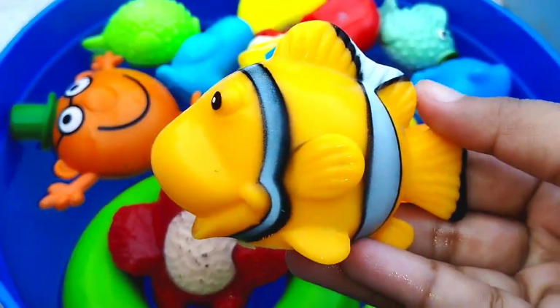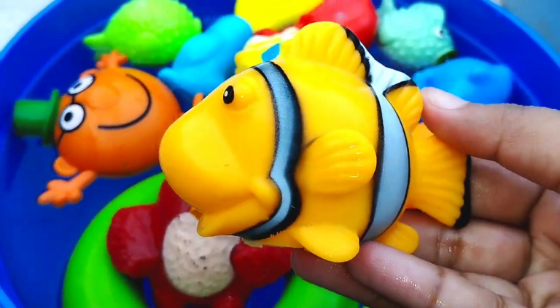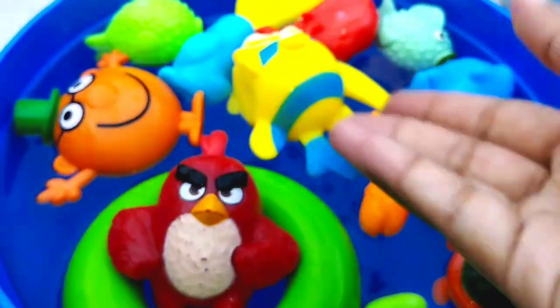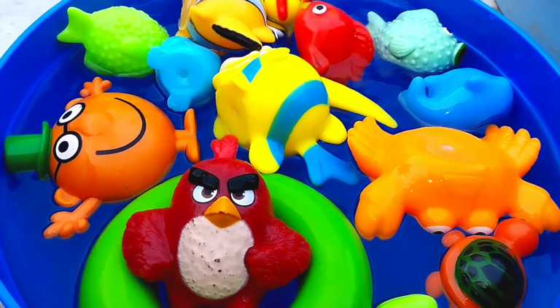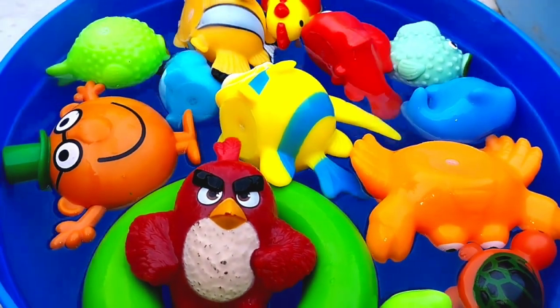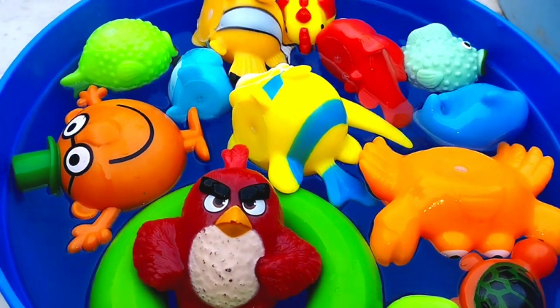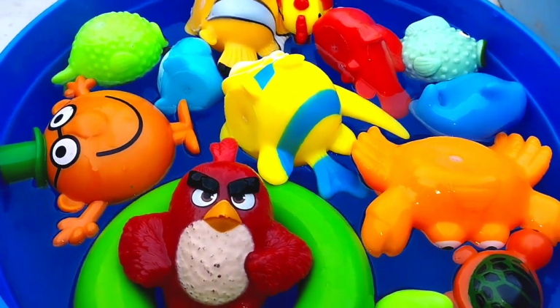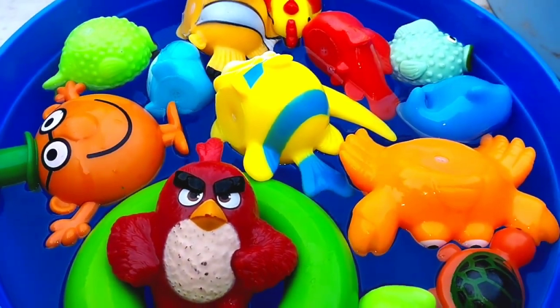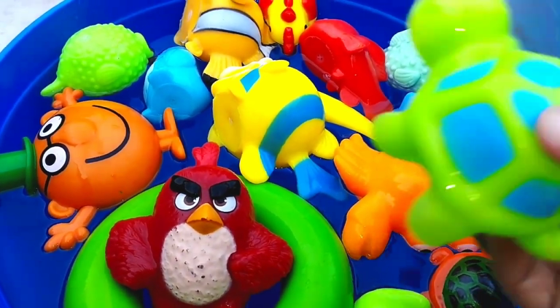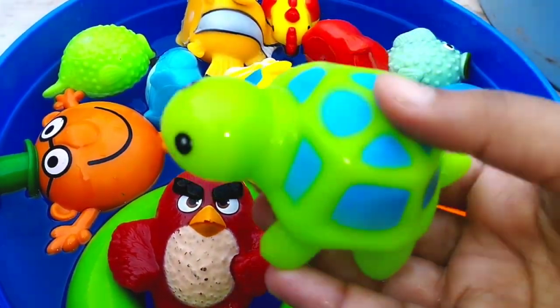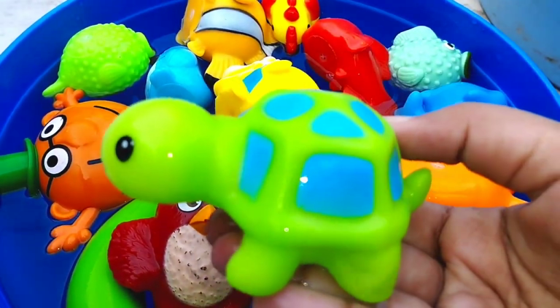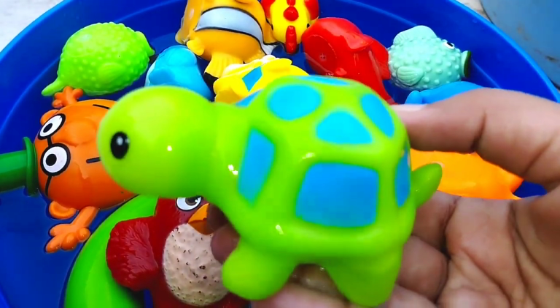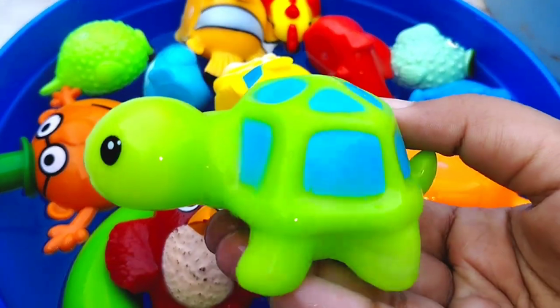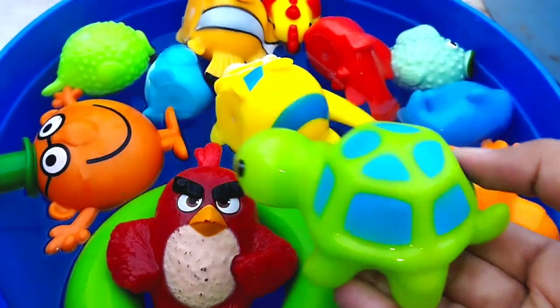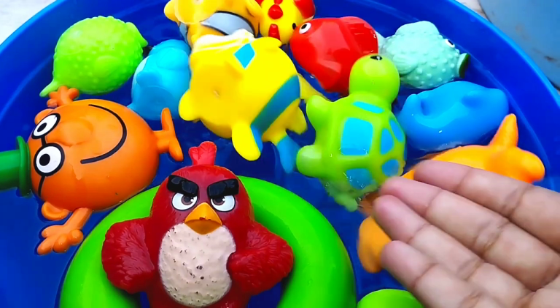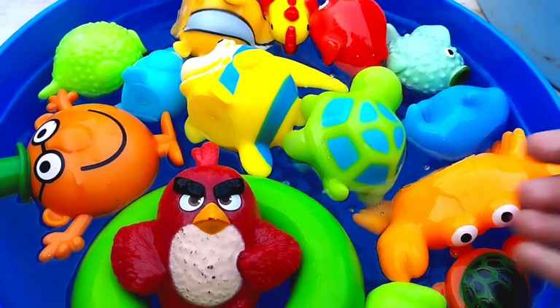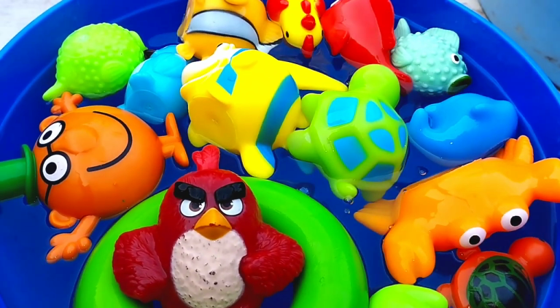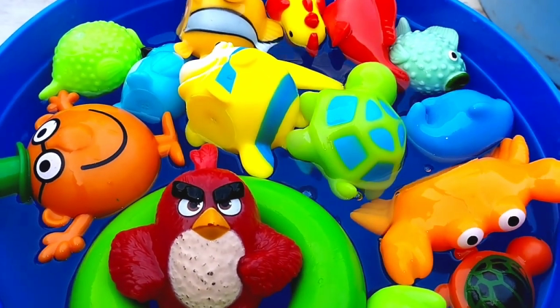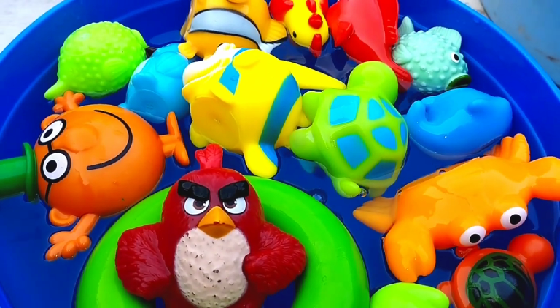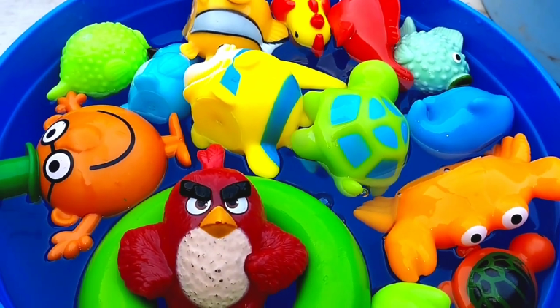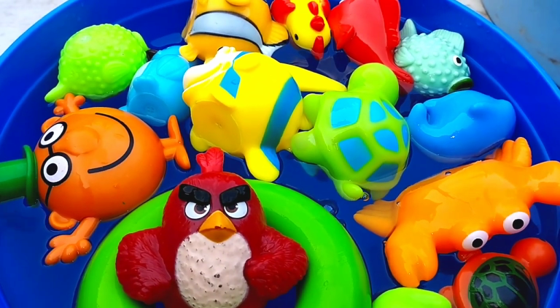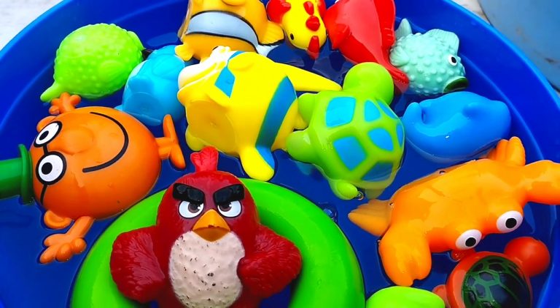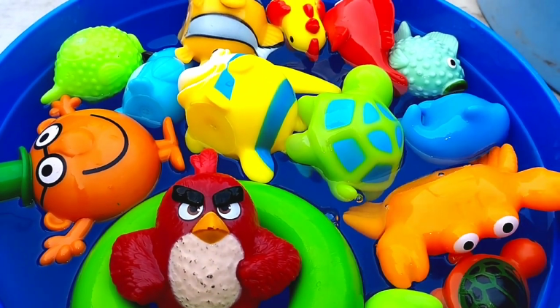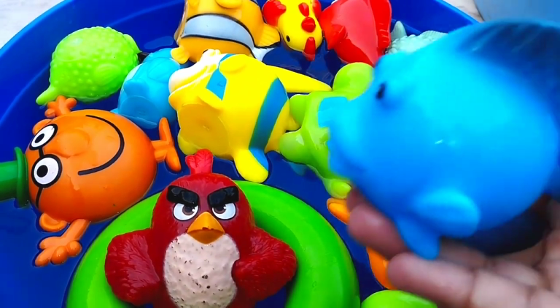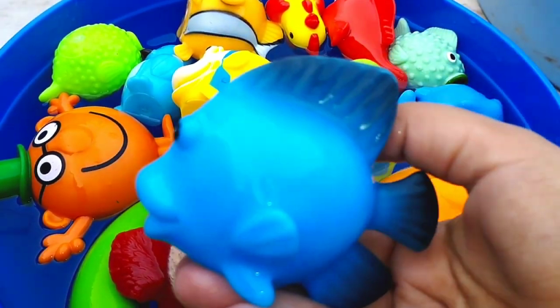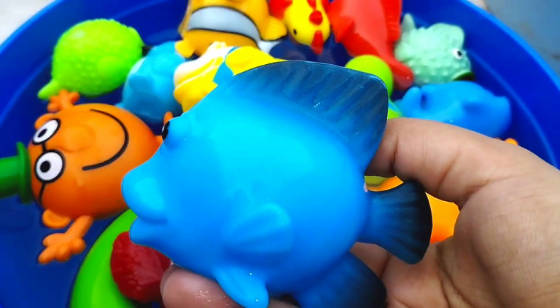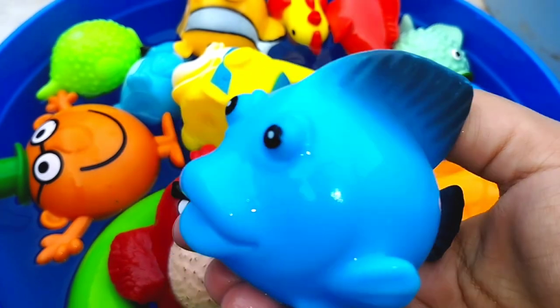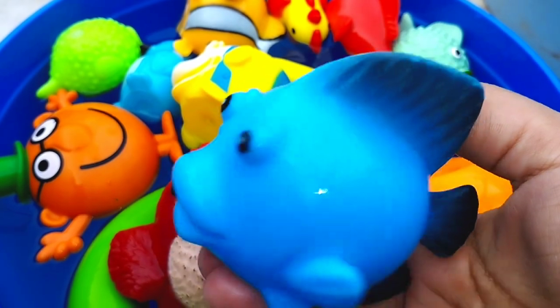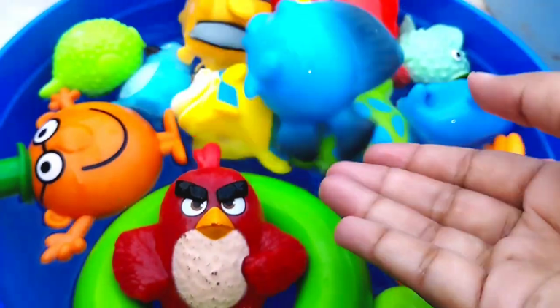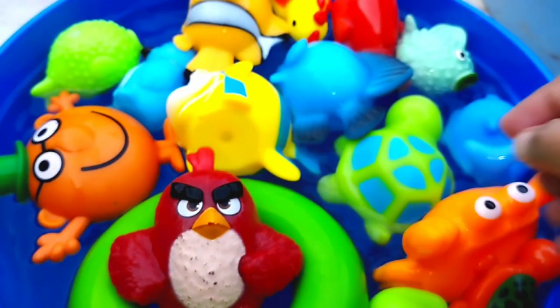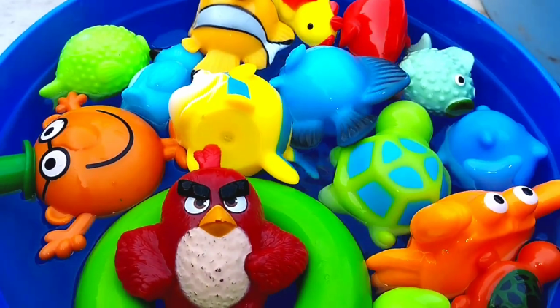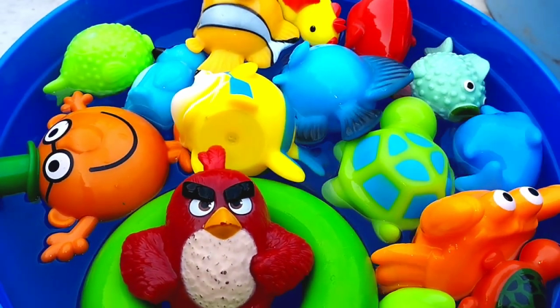The next one is a crownfish. This is a turtle. The next one is a blue tank. This is a blue tank.